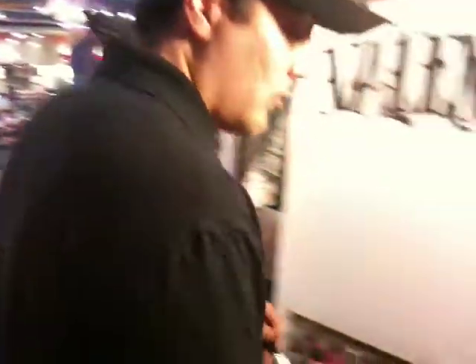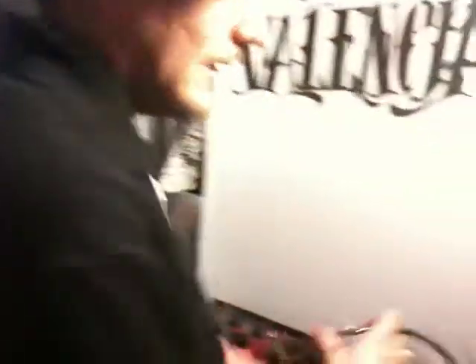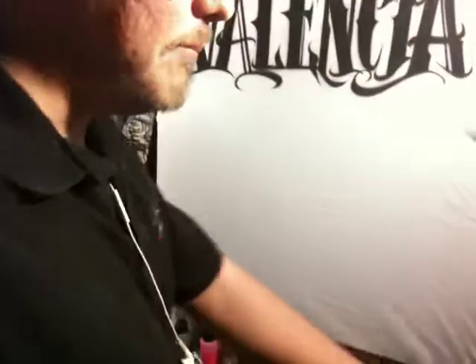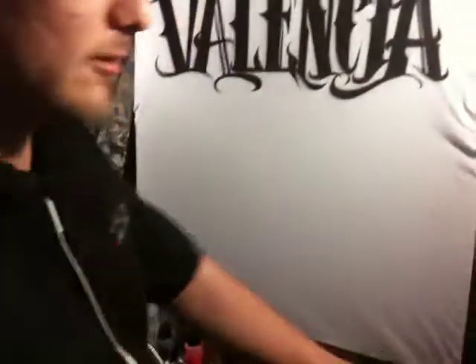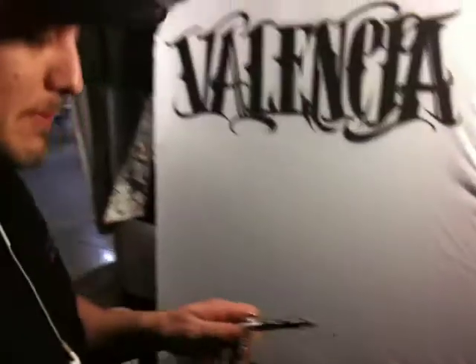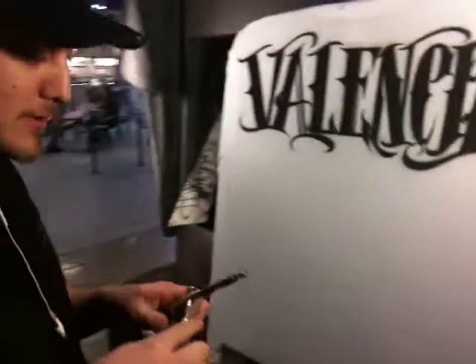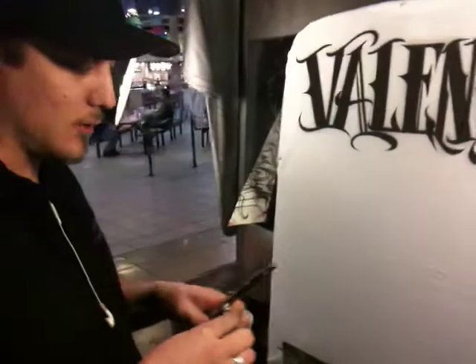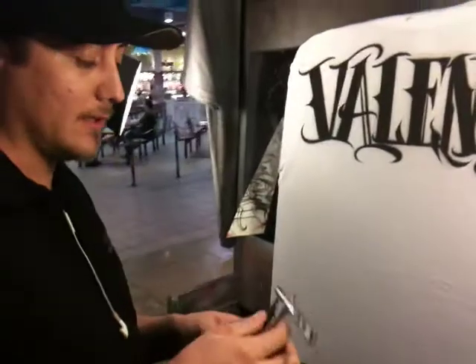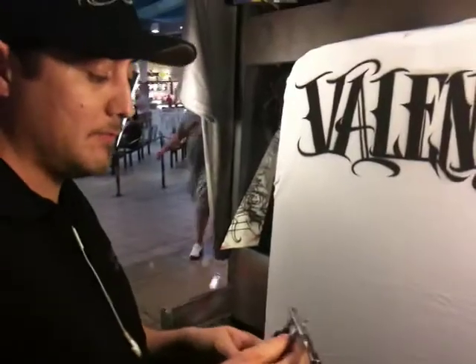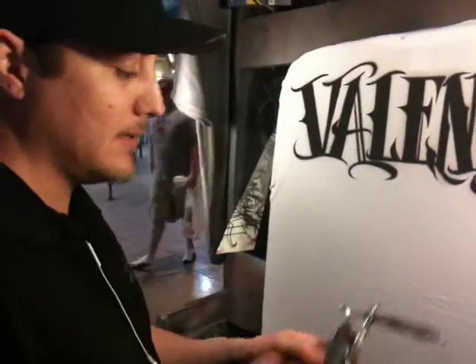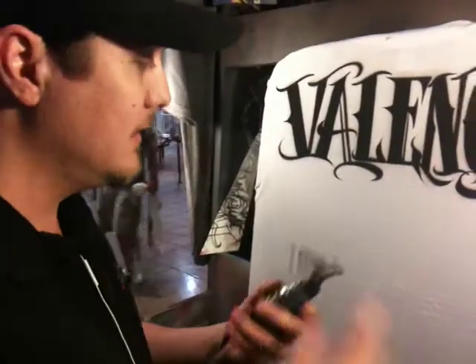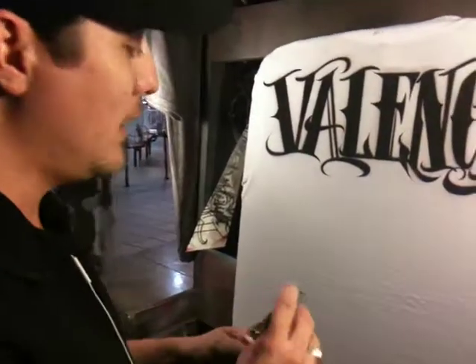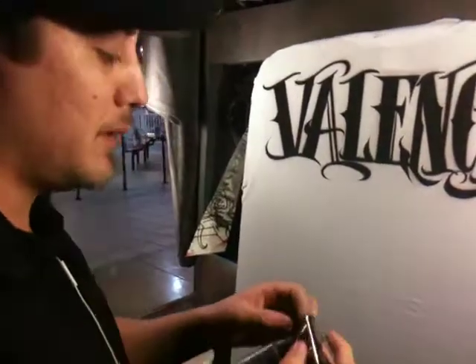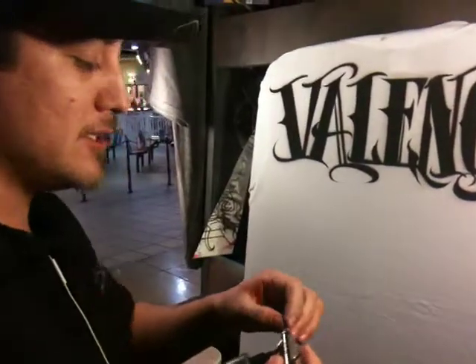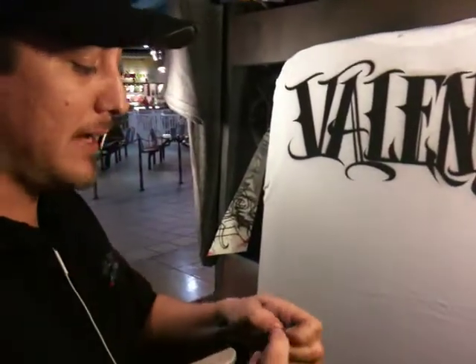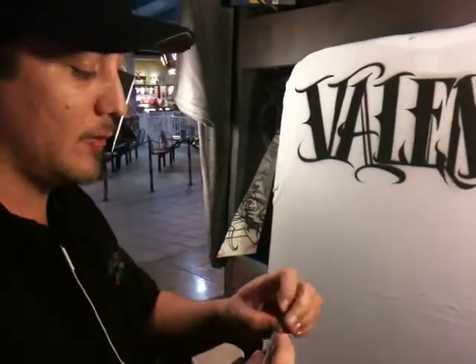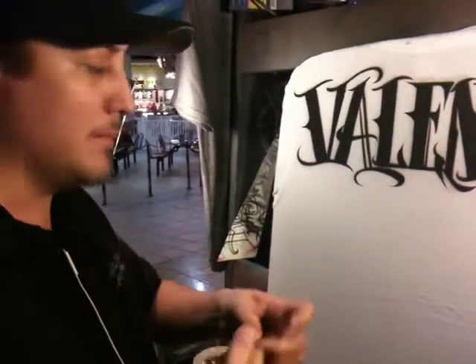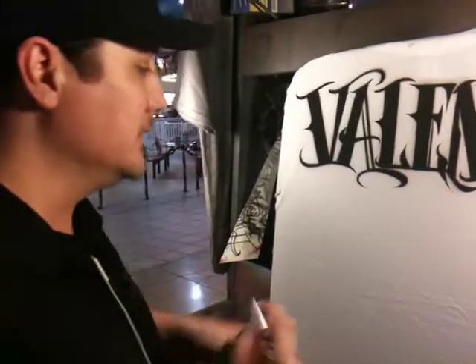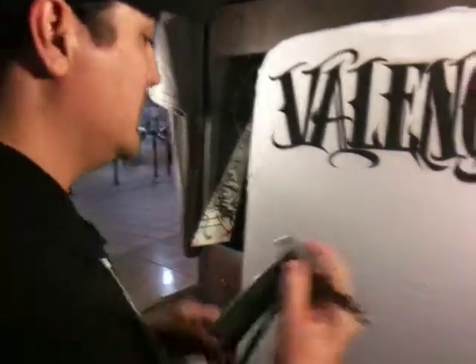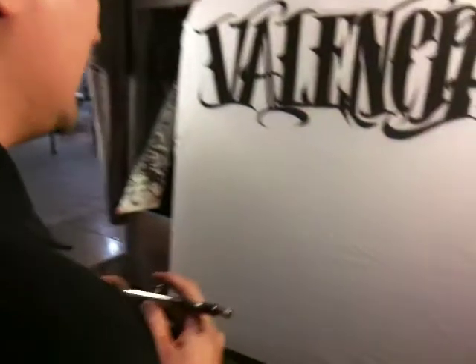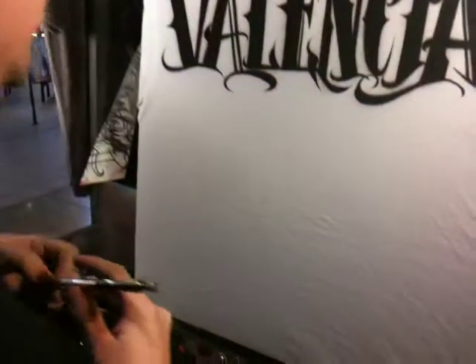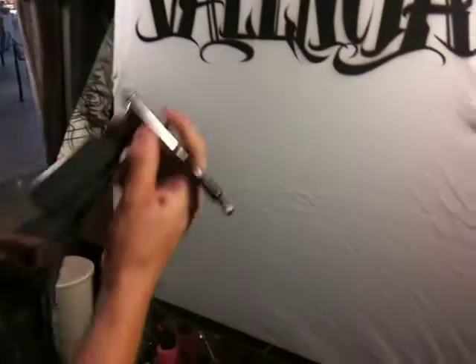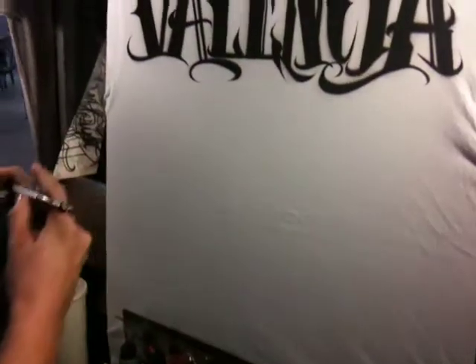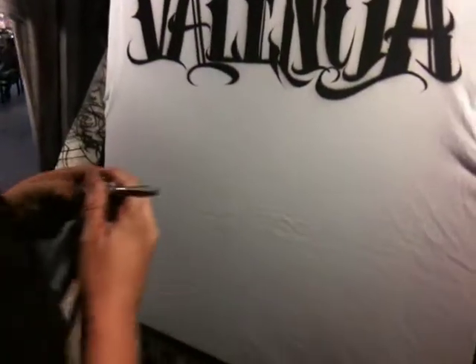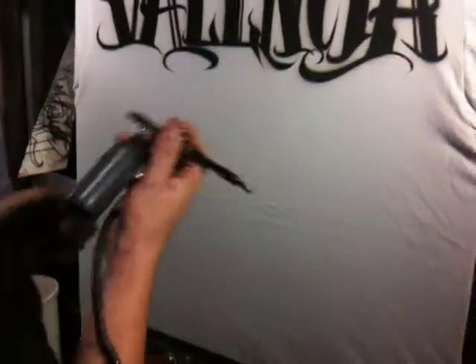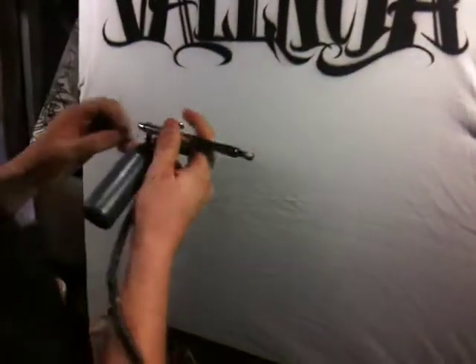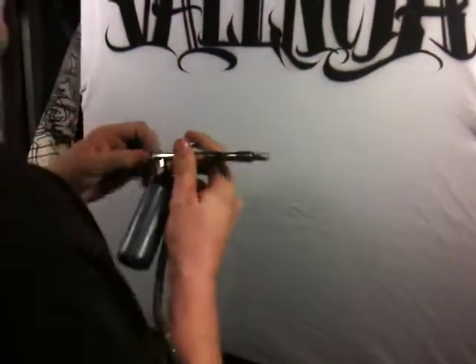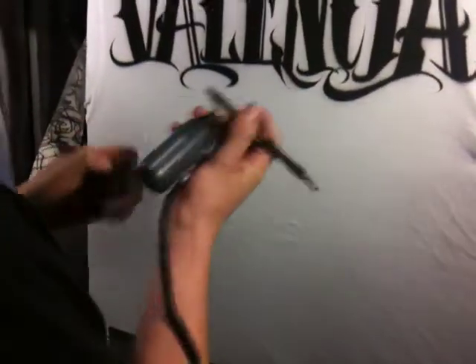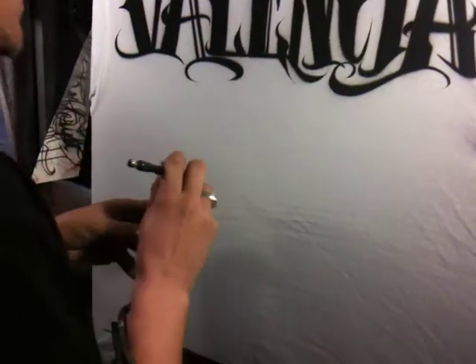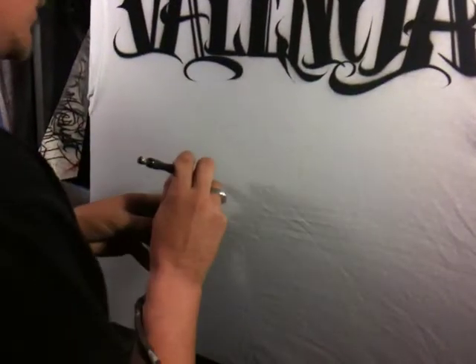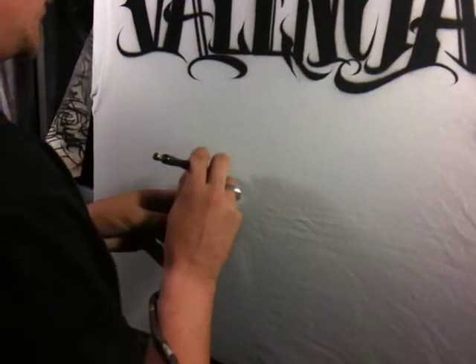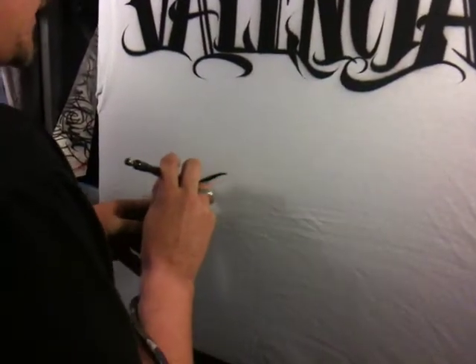We're using Badger Spectrotex acrylic paint — ready to spray t-shirt paint right out of the bottle. You don't need to thin it. We're just going to start doing the 21, all freehand.